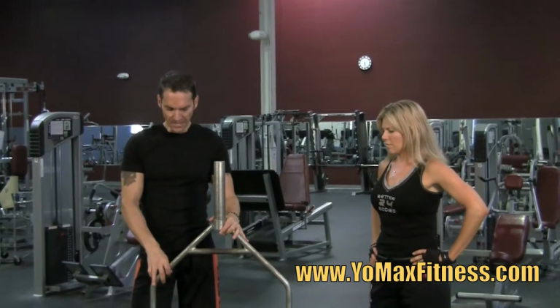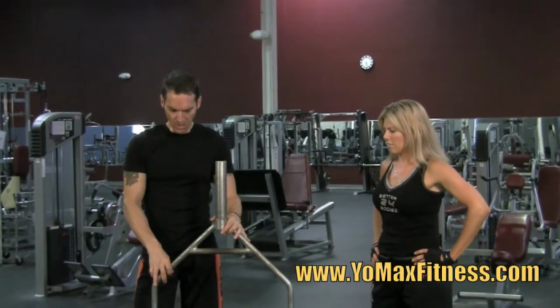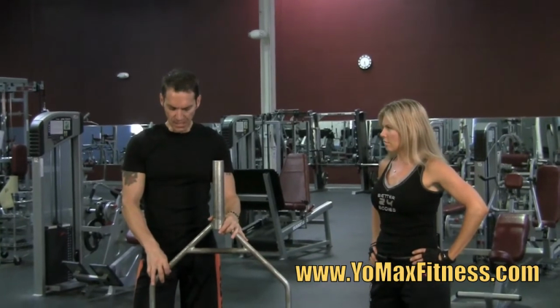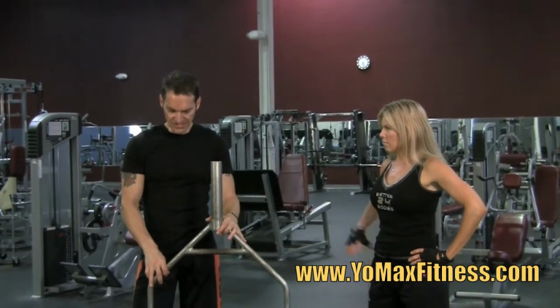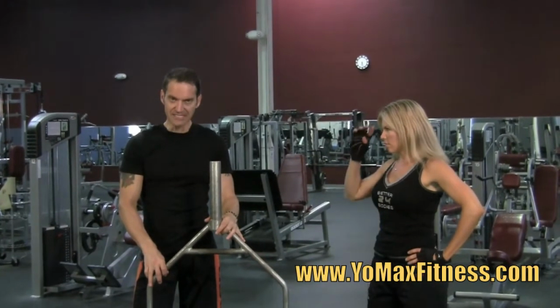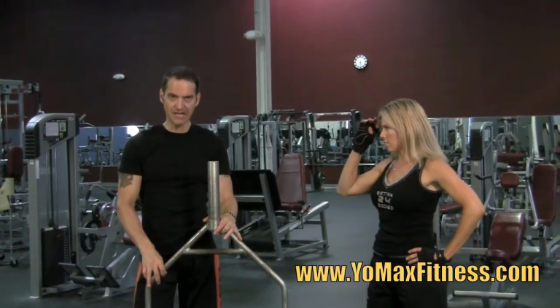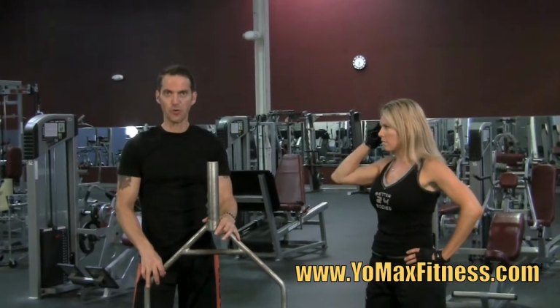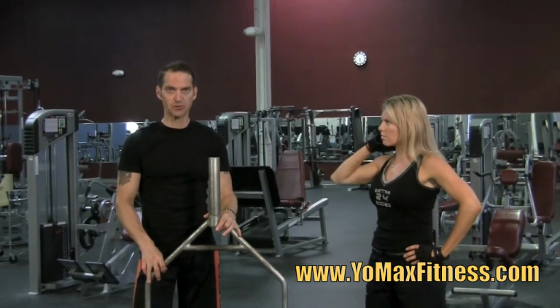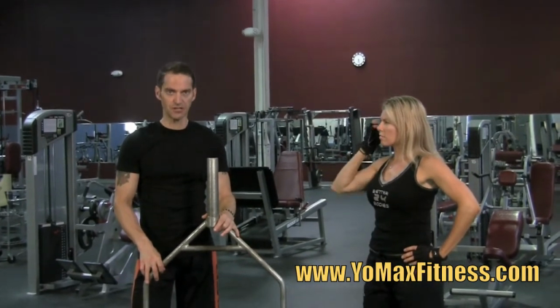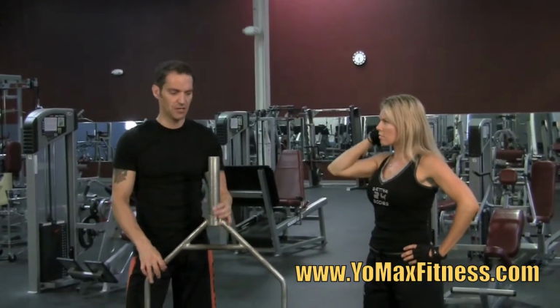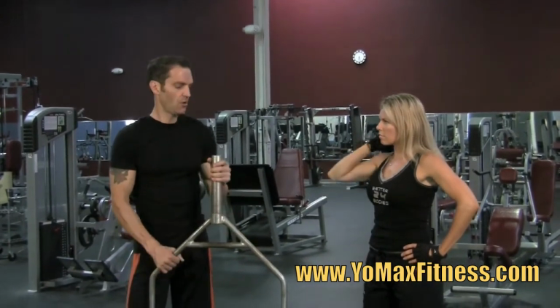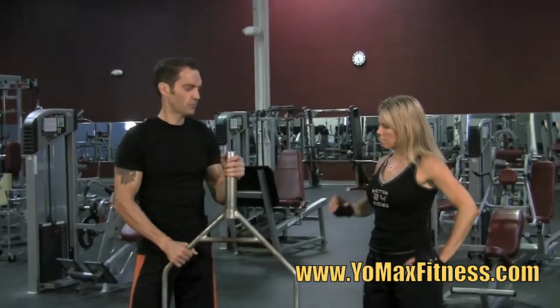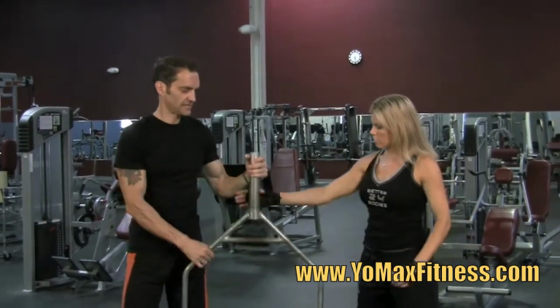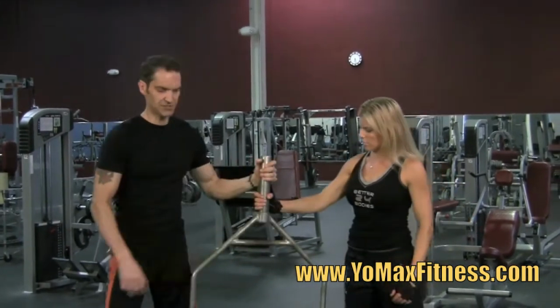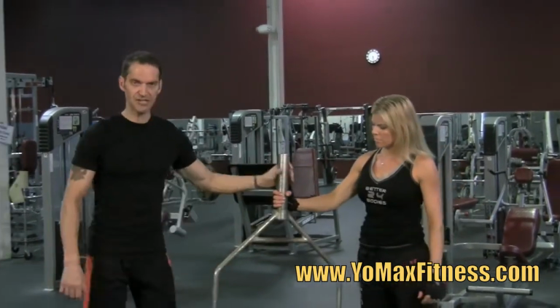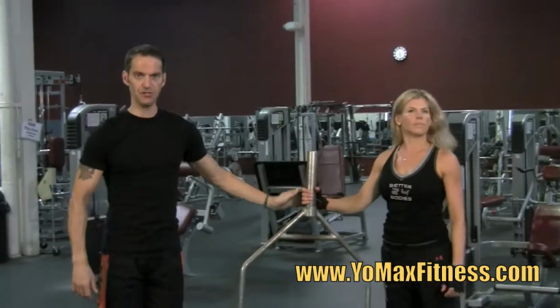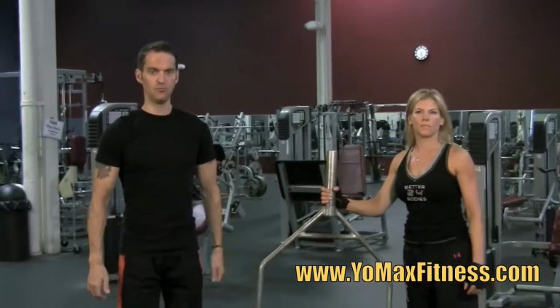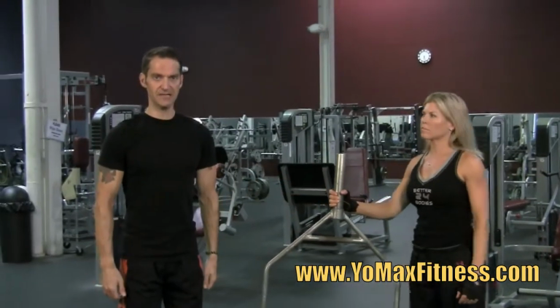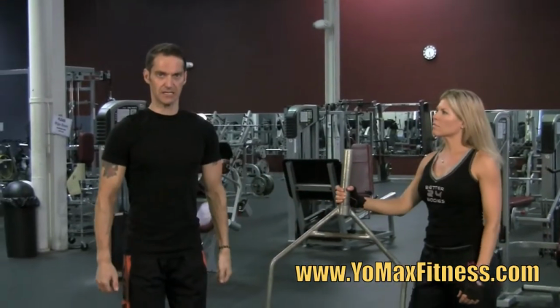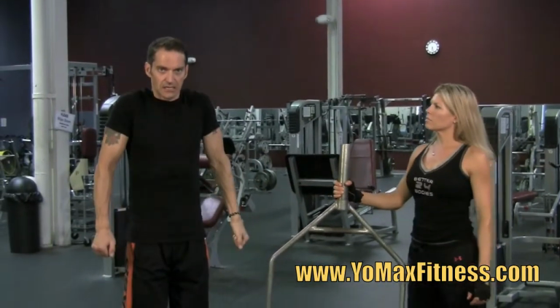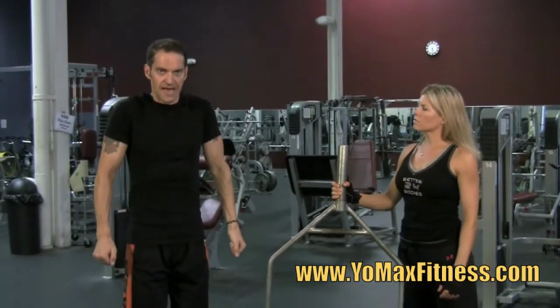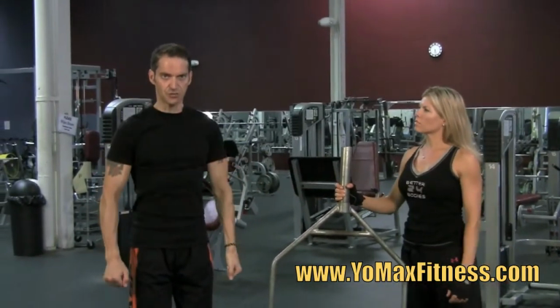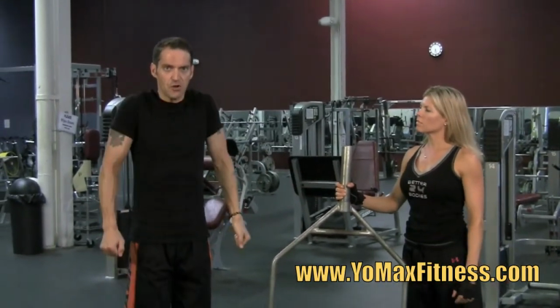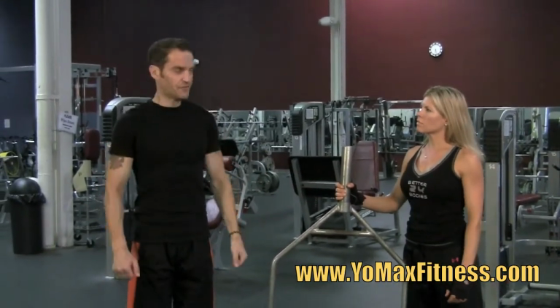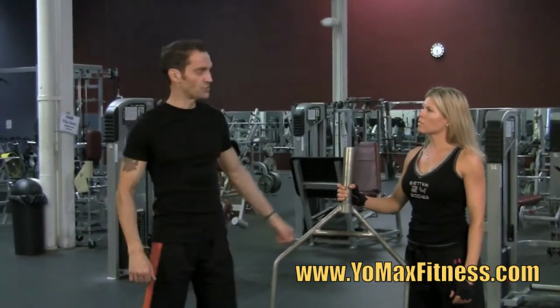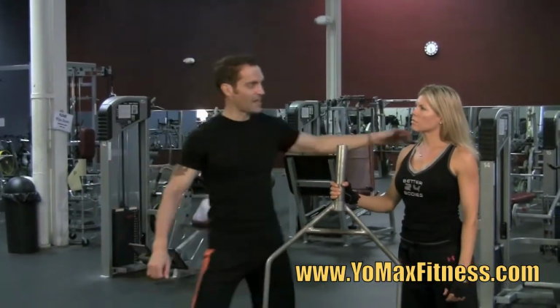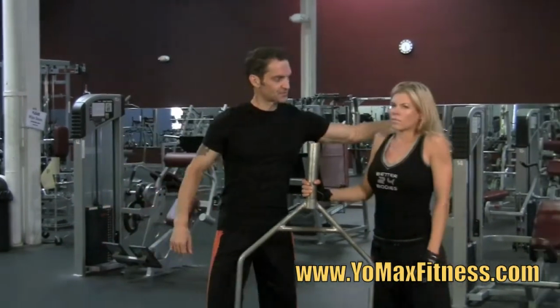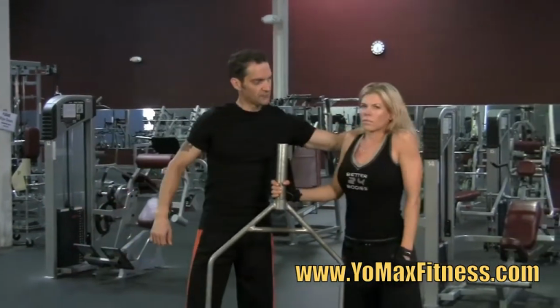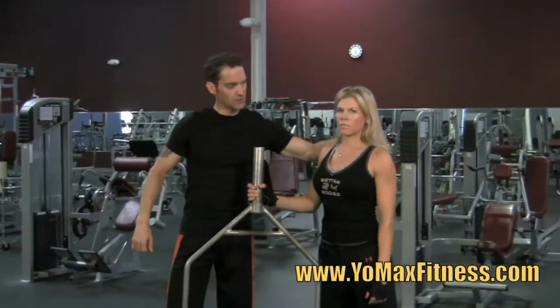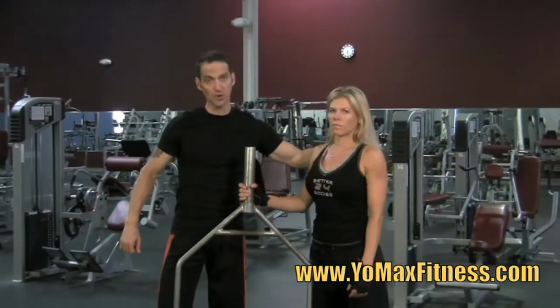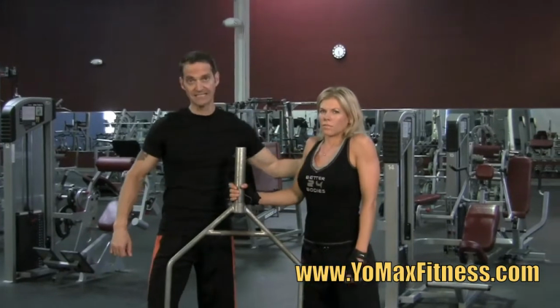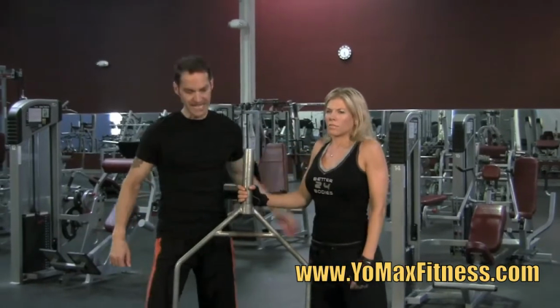It was originally designed for shrugs — a shrugging motion for your traps, right here, which is where it gets its name.